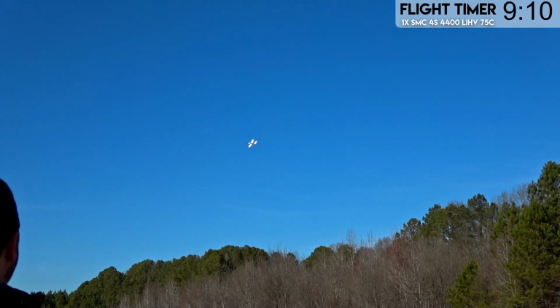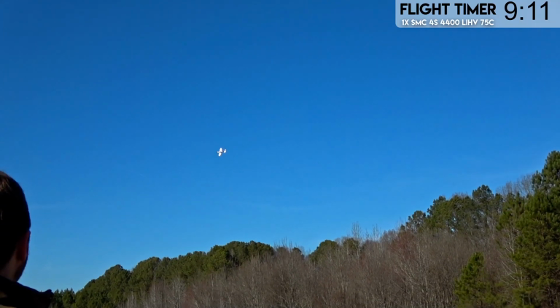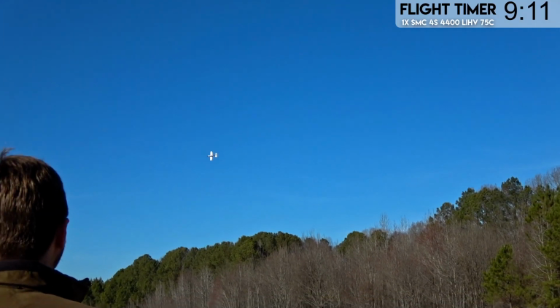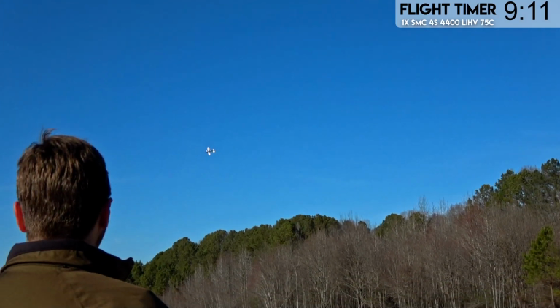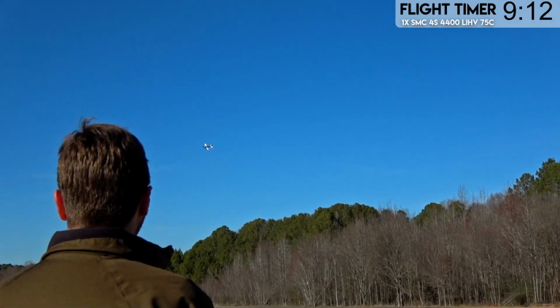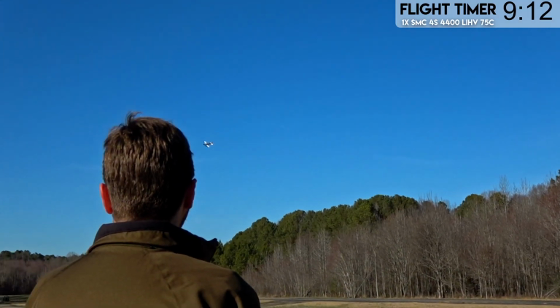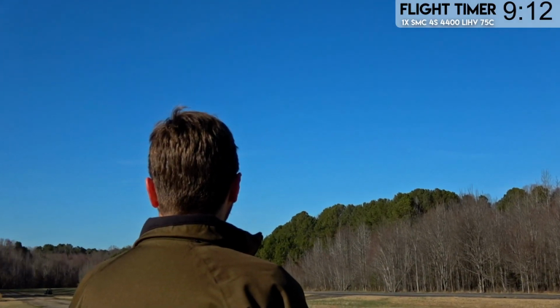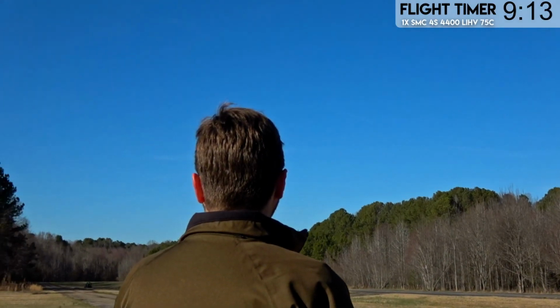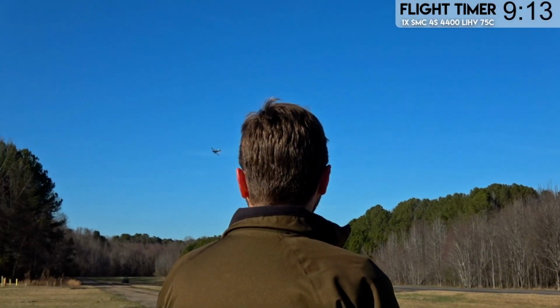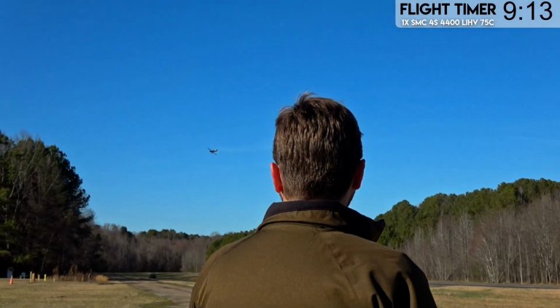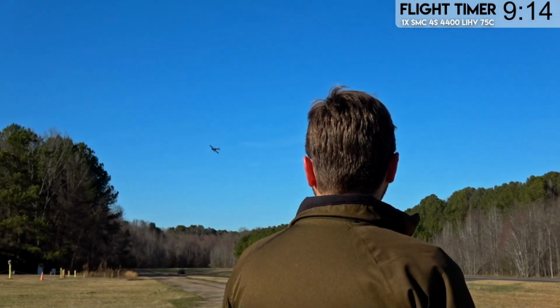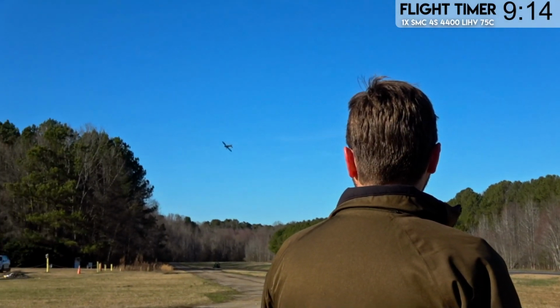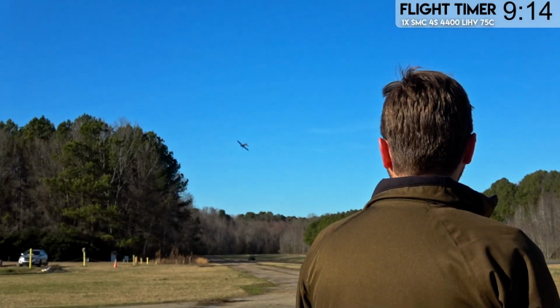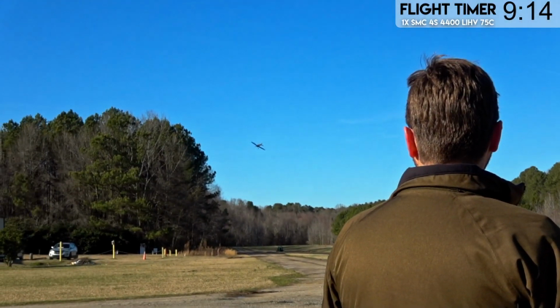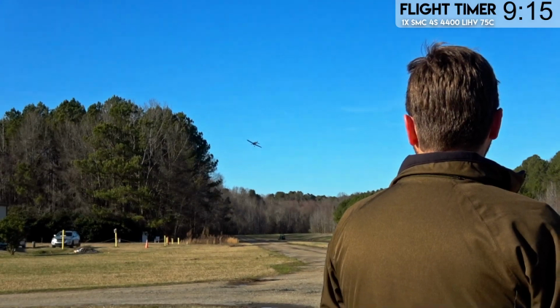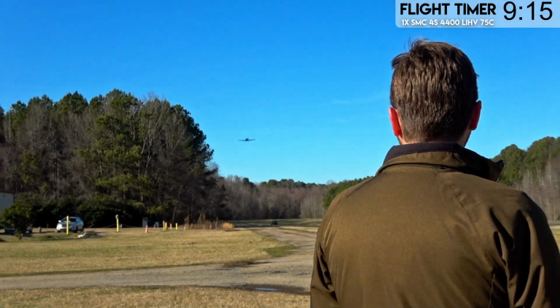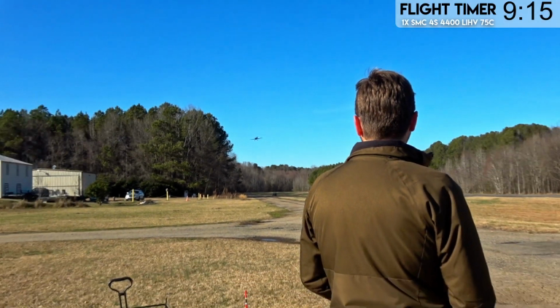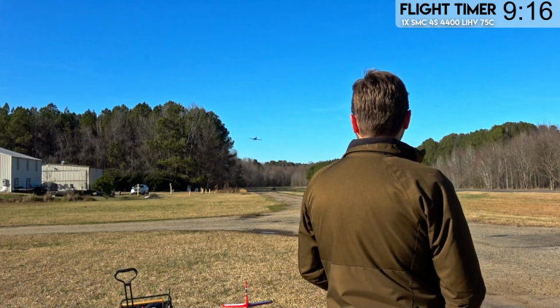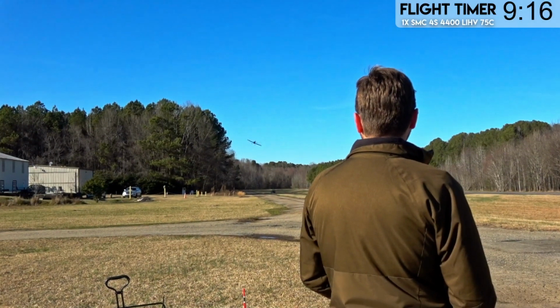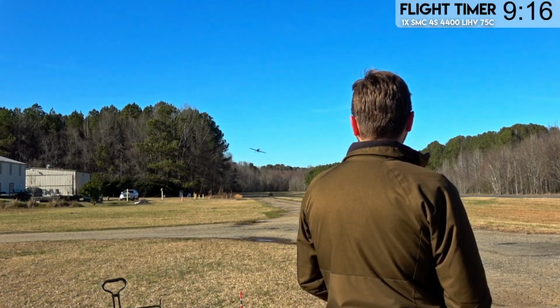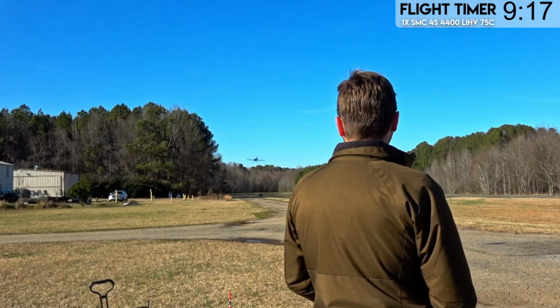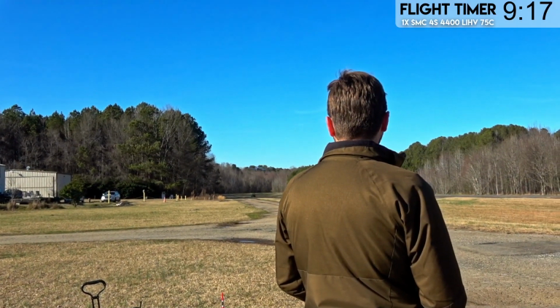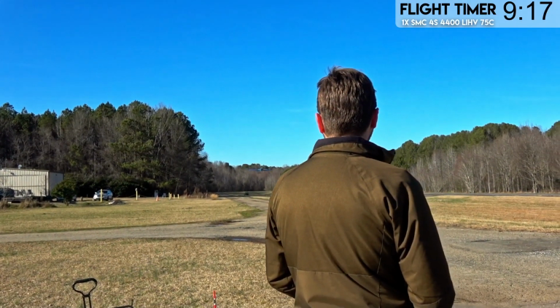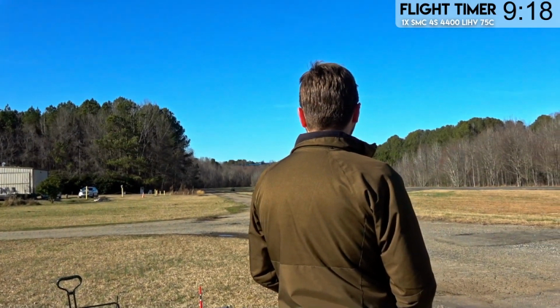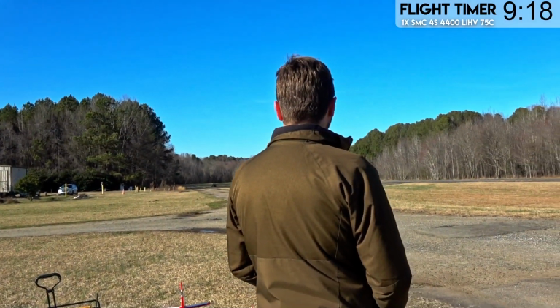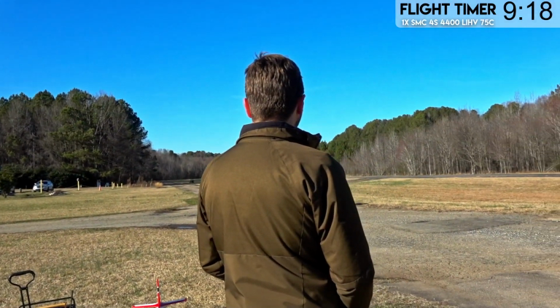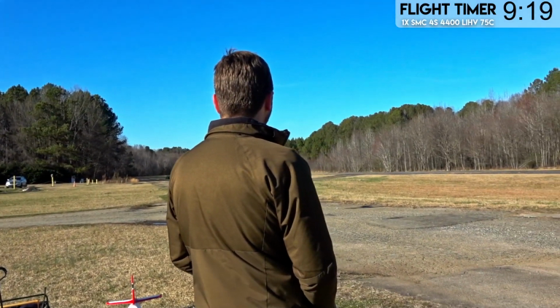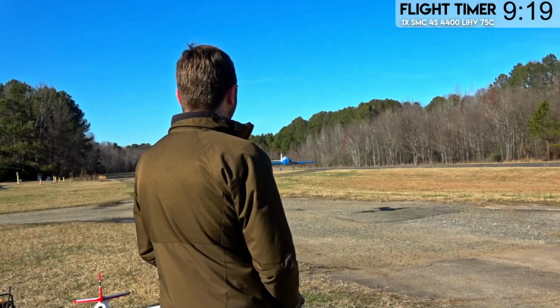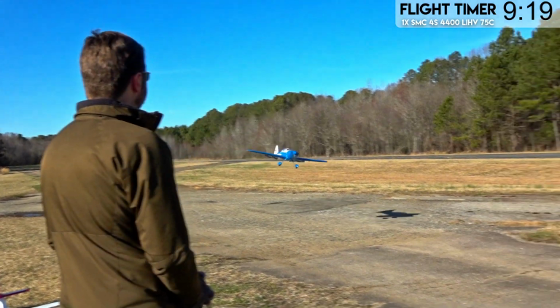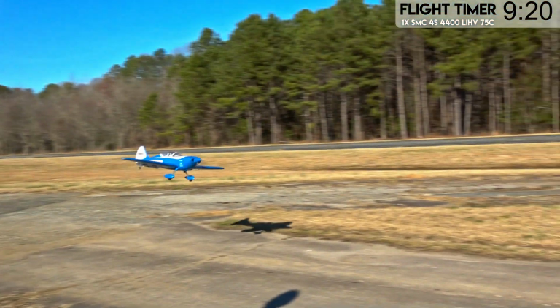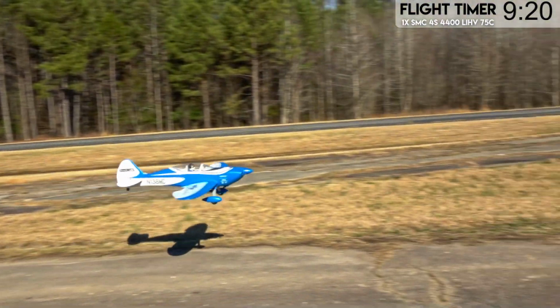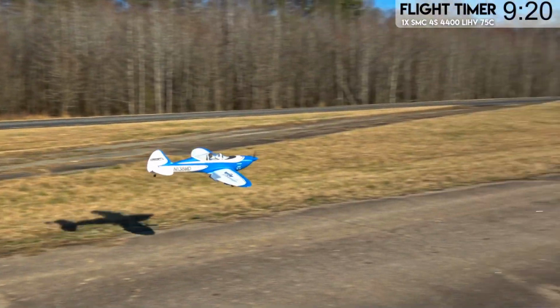Nine minutes of flight — I think we're good calling it quits here. Let's go ahead and bring it in, maybe do some final thoughts and some additional B-roll footage on it, and then we'll finish it up.